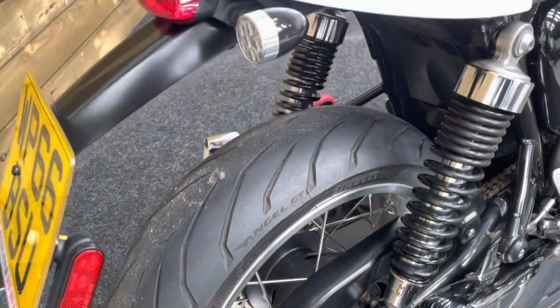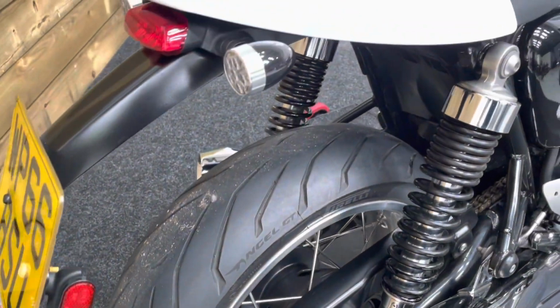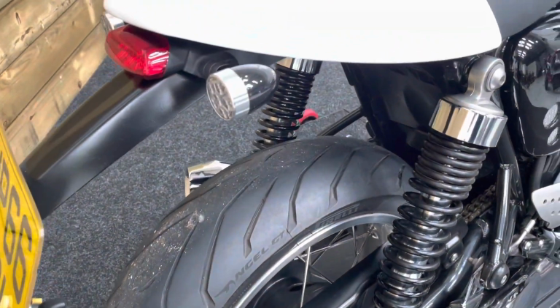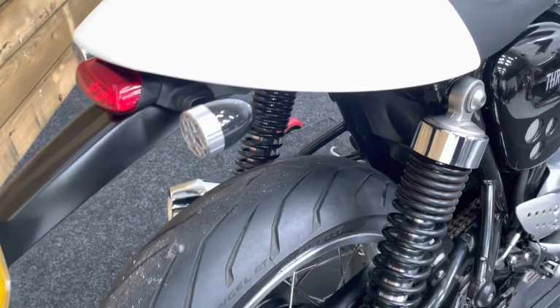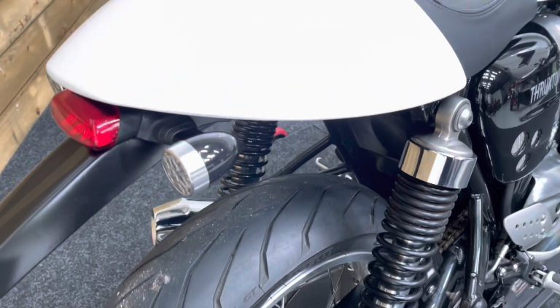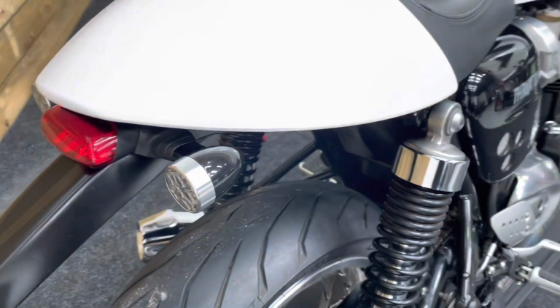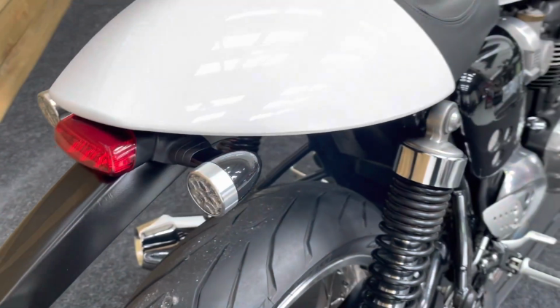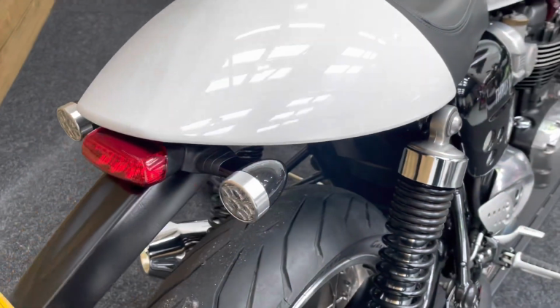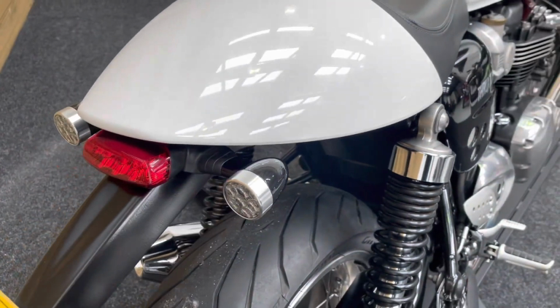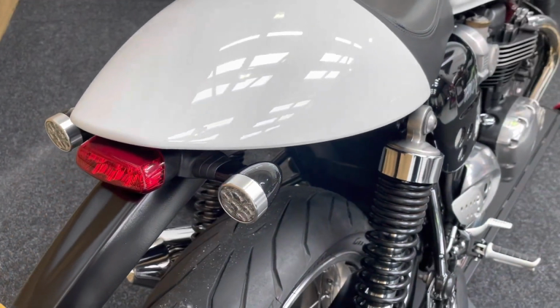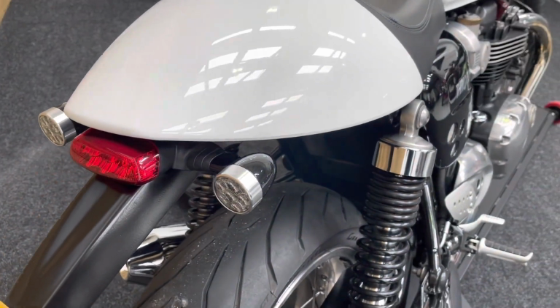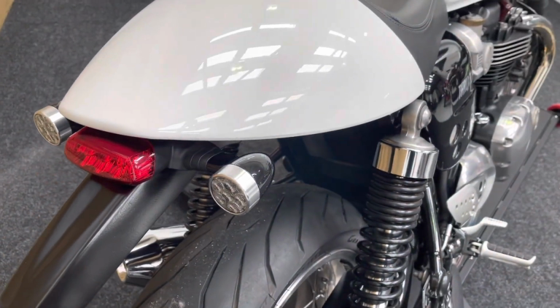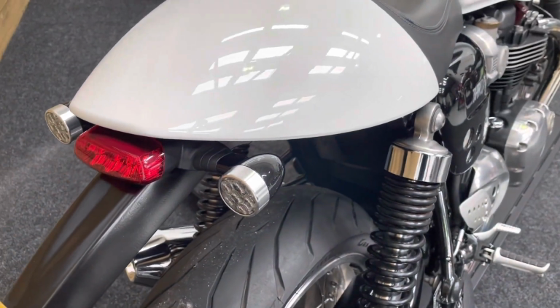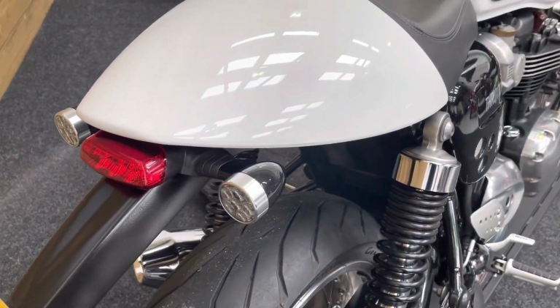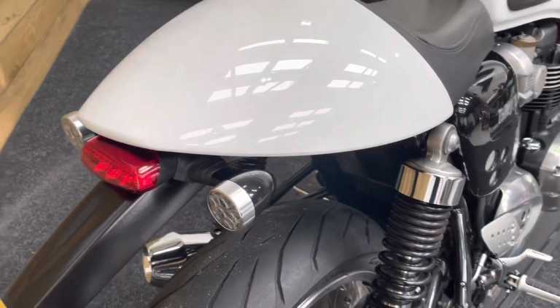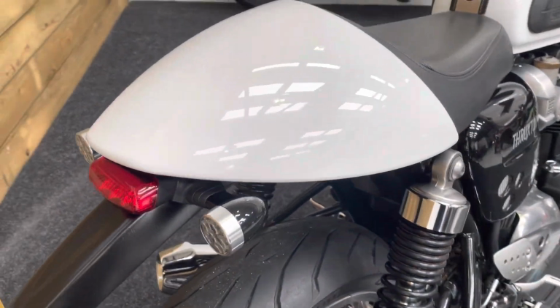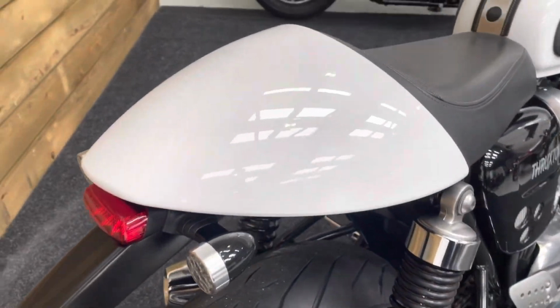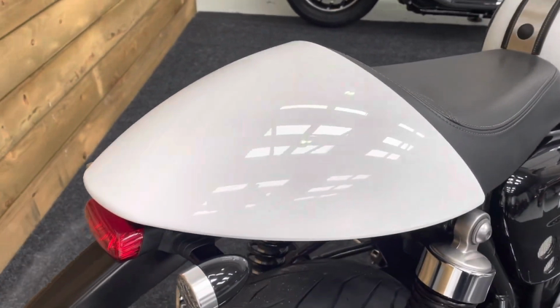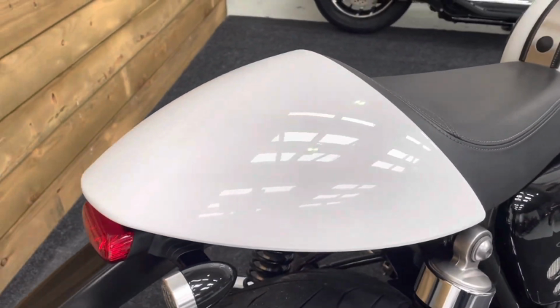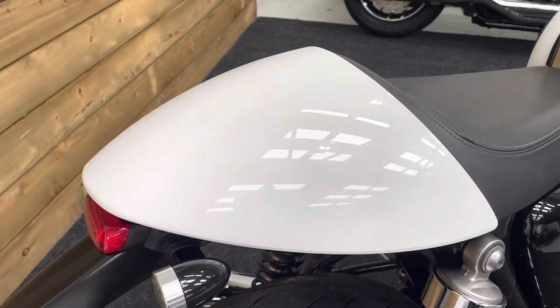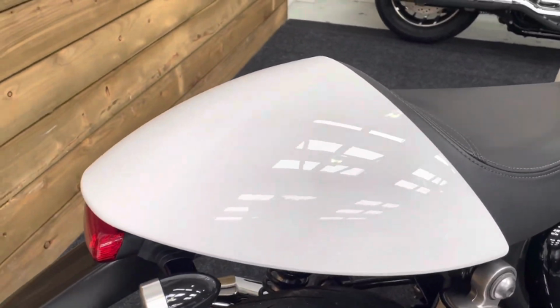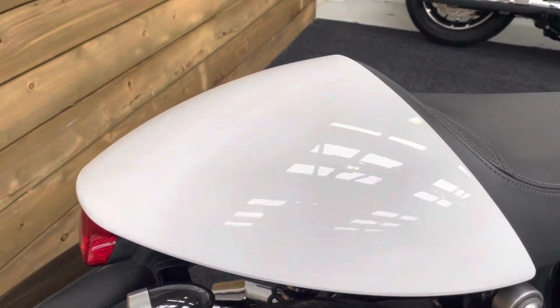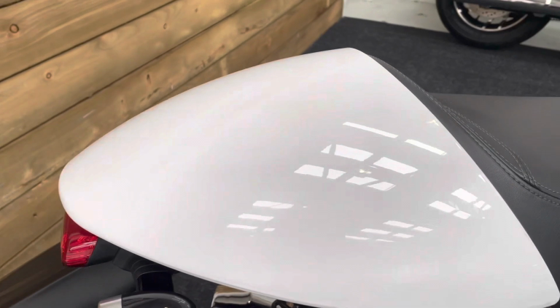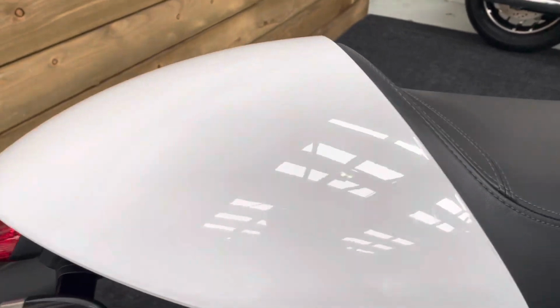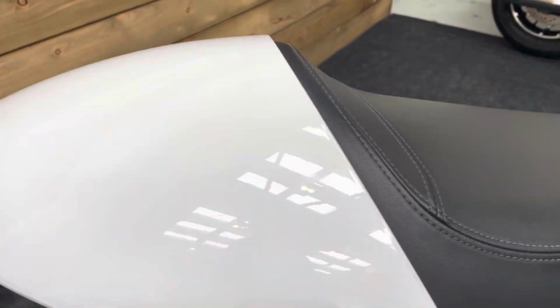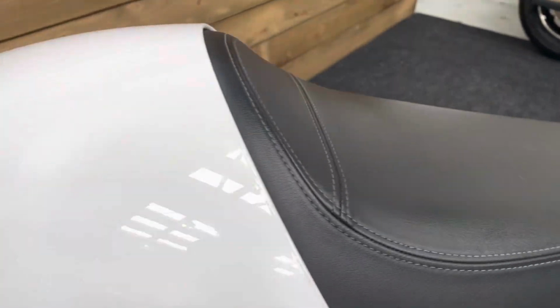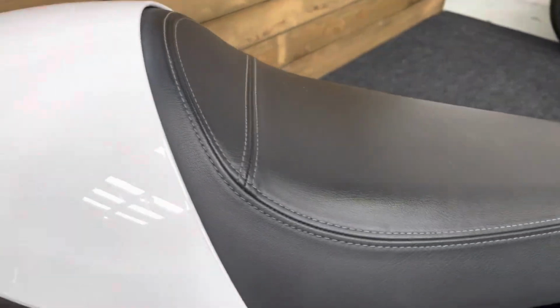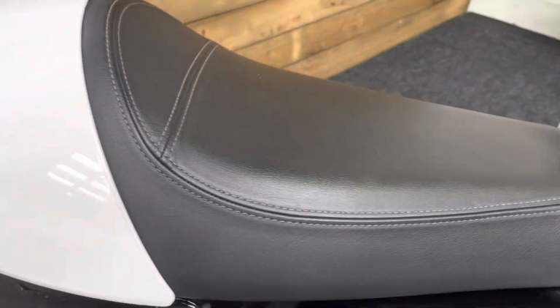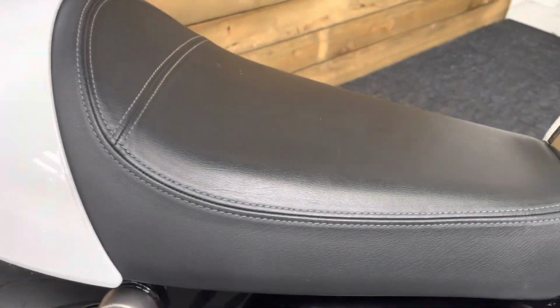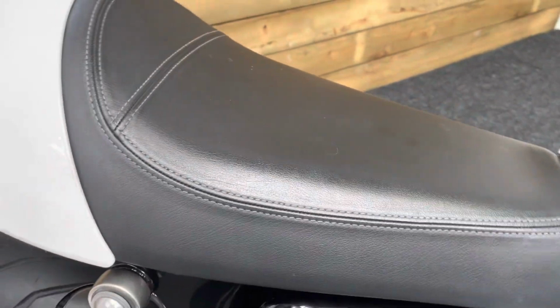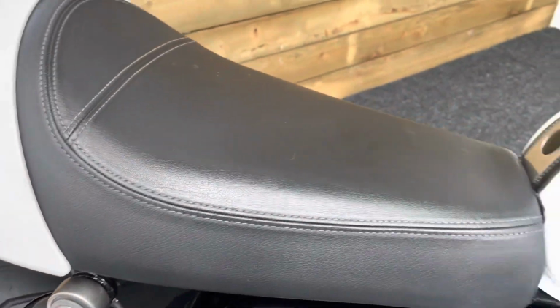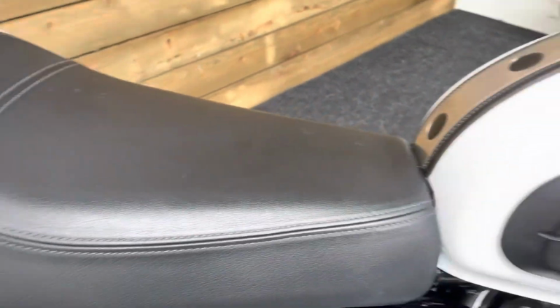Another feature of the genuine Cafe Racer kit is the LED indicators which you can see there. The seat cowl is unmarked and the seat has no rips or tears.